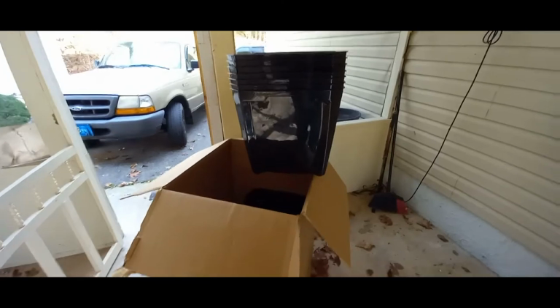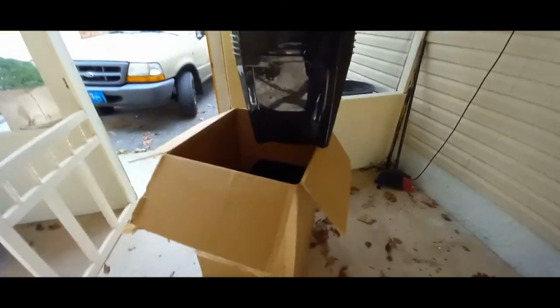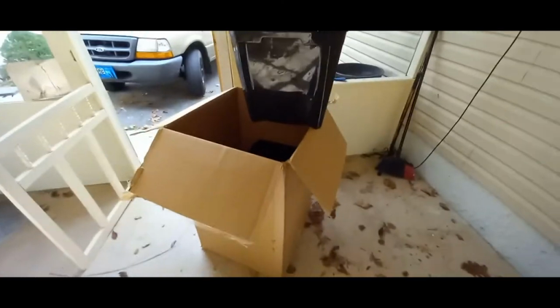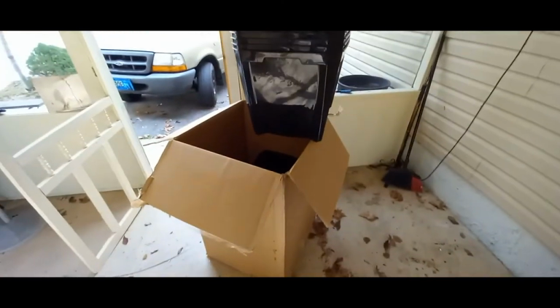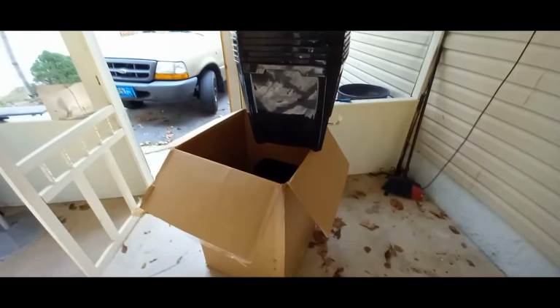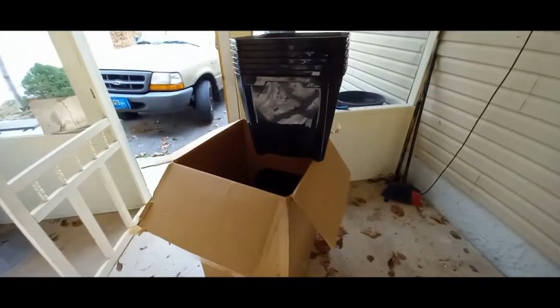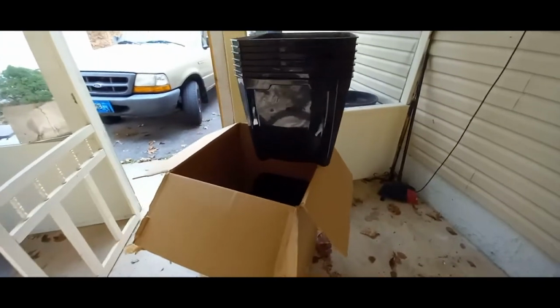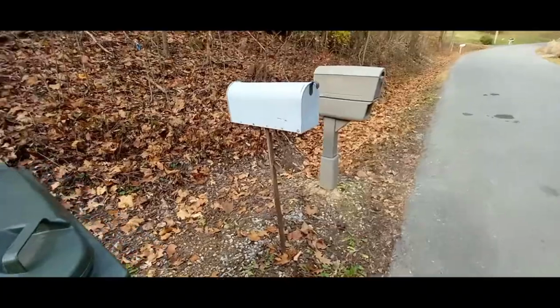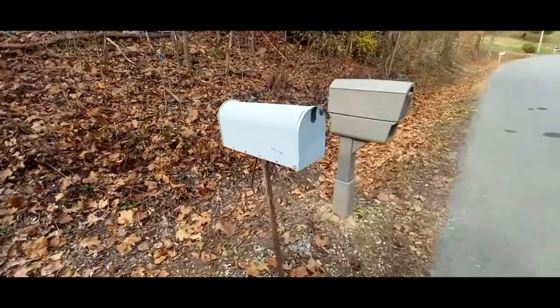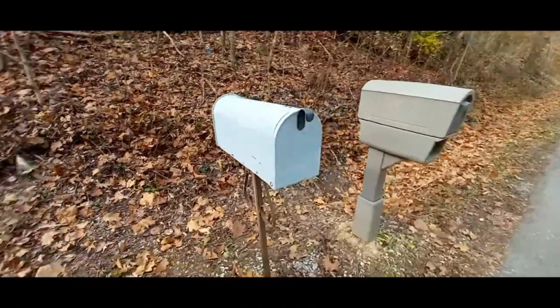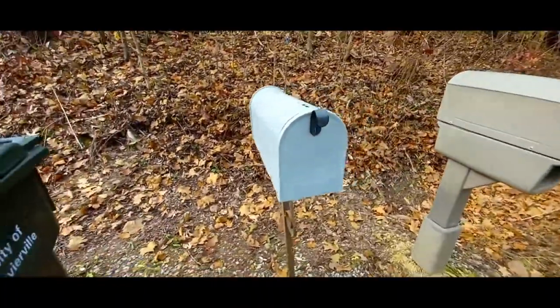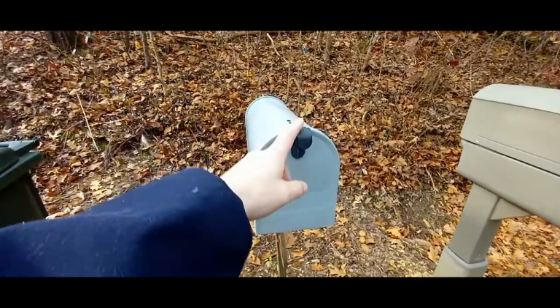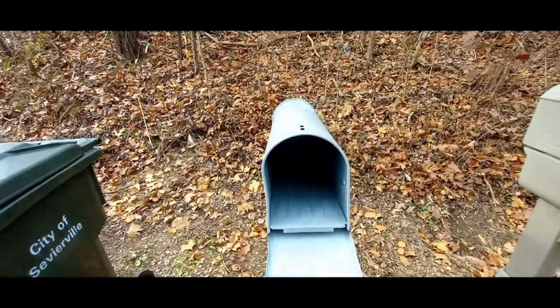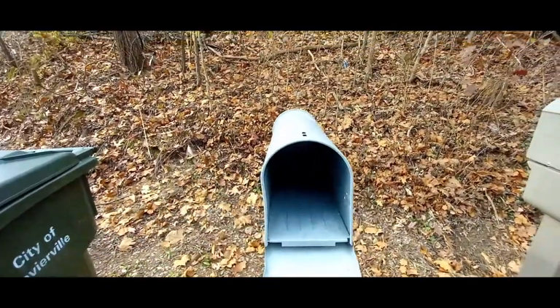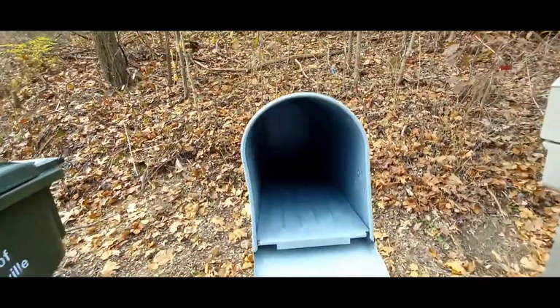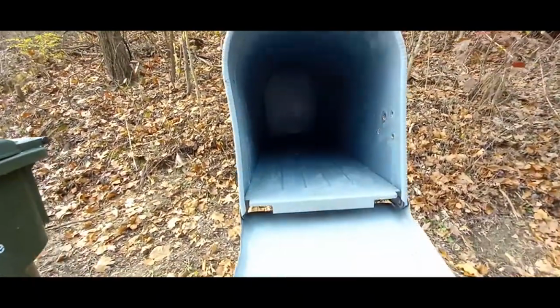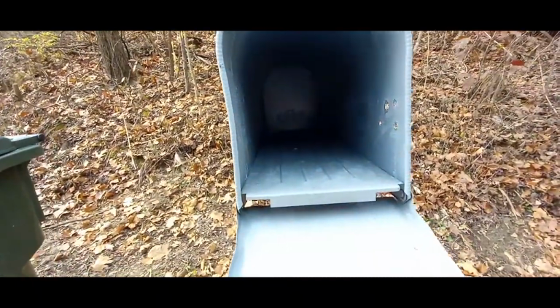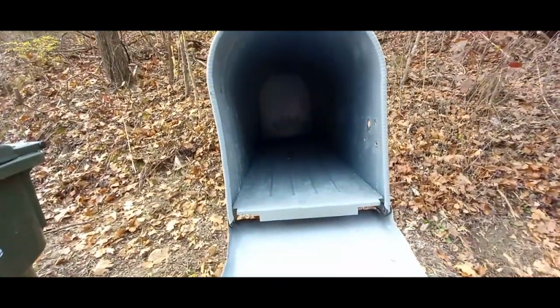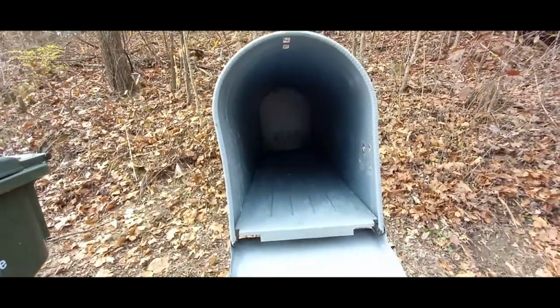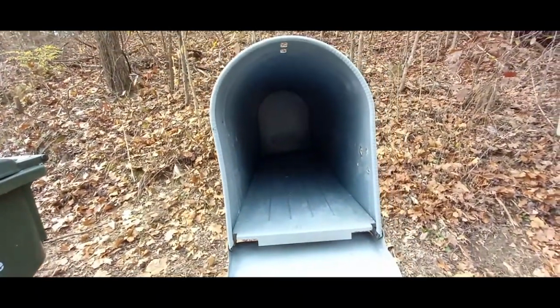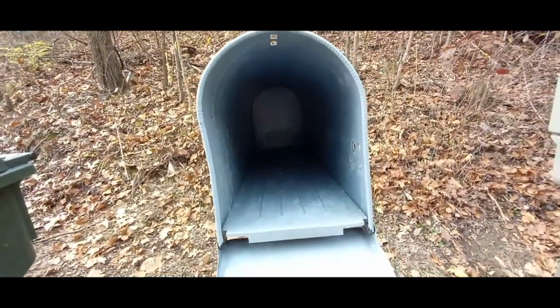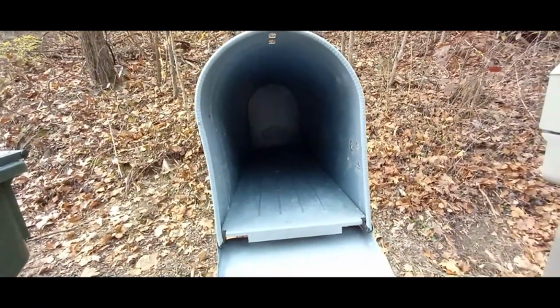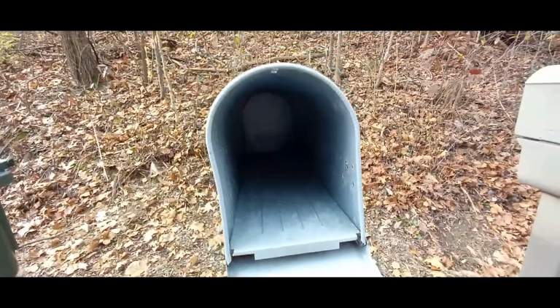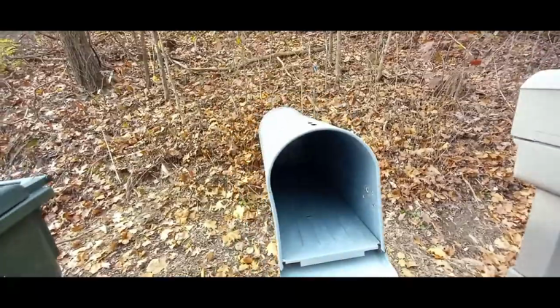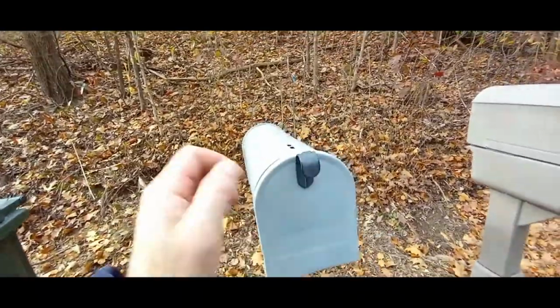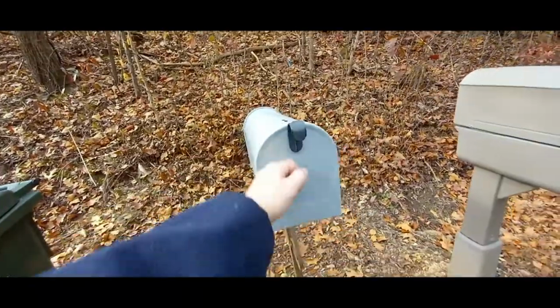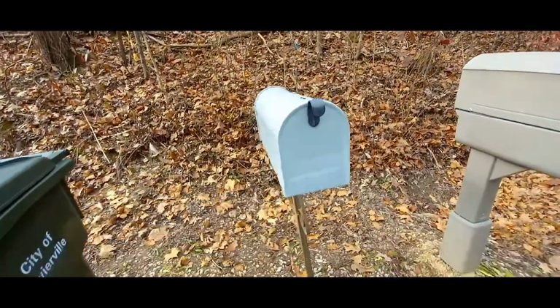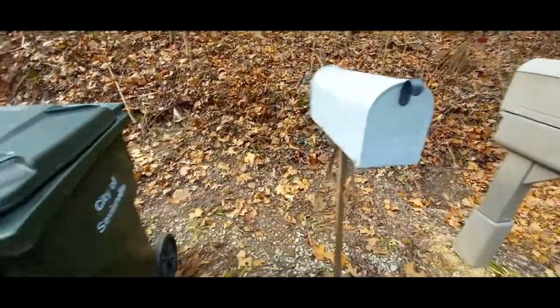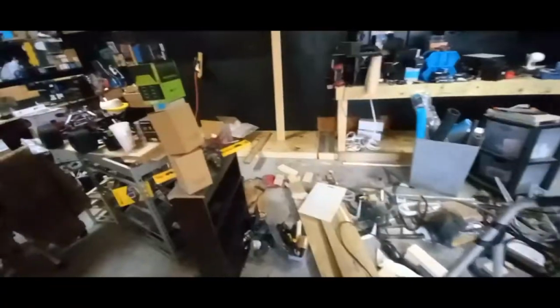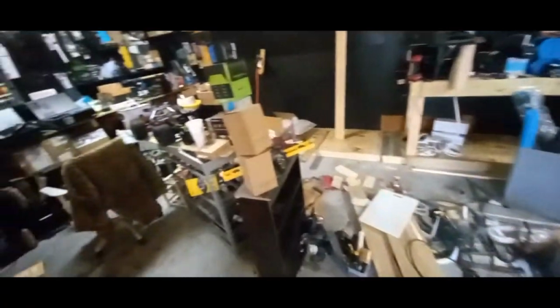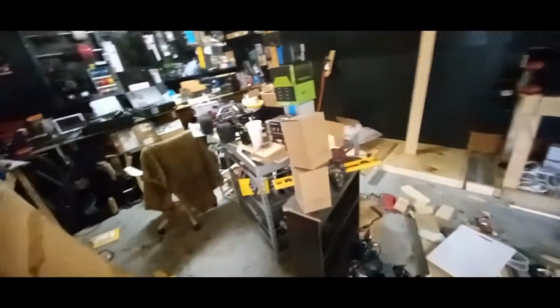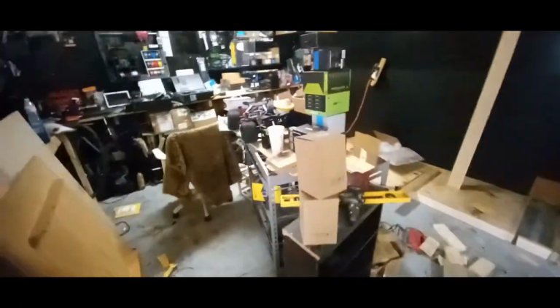All right, well let's go check the mailbox and see if there's anything in there. Womp womp womp — nothing.